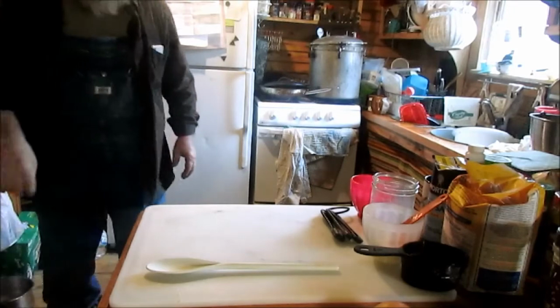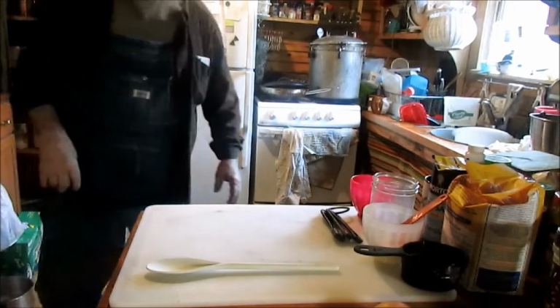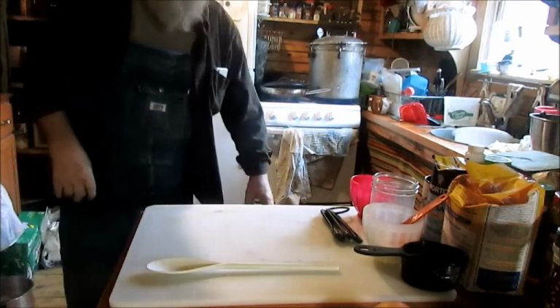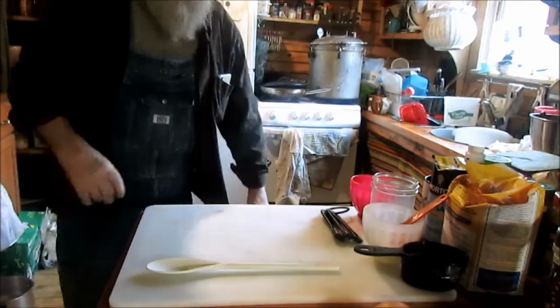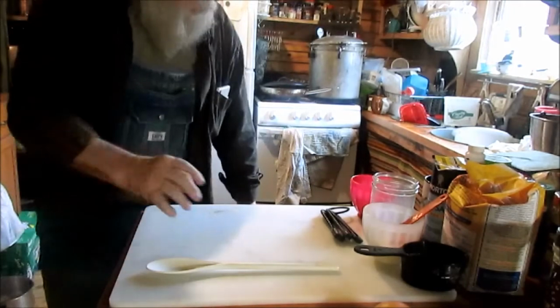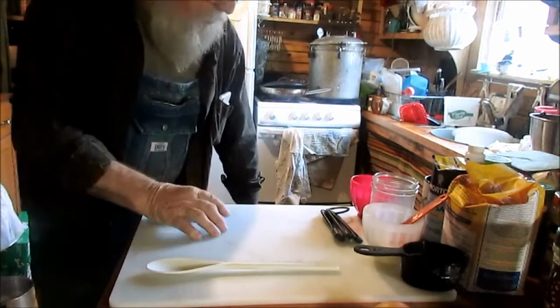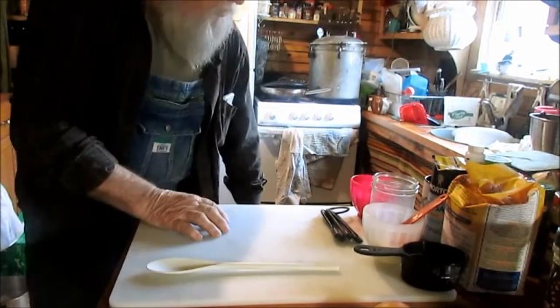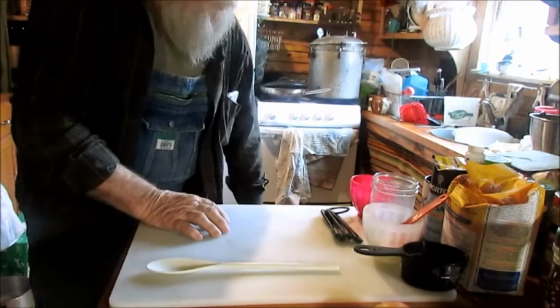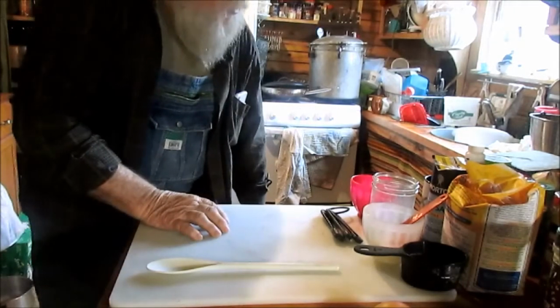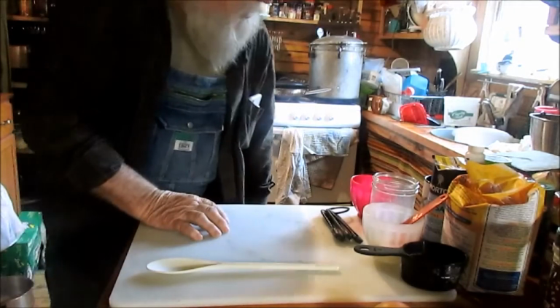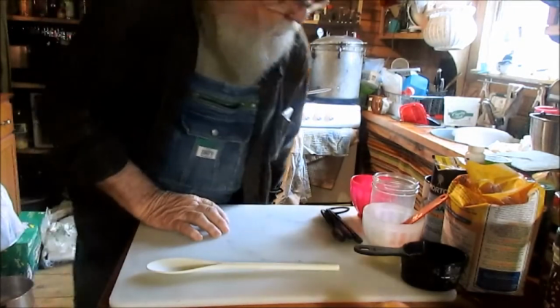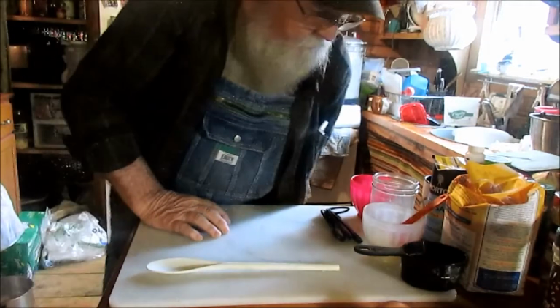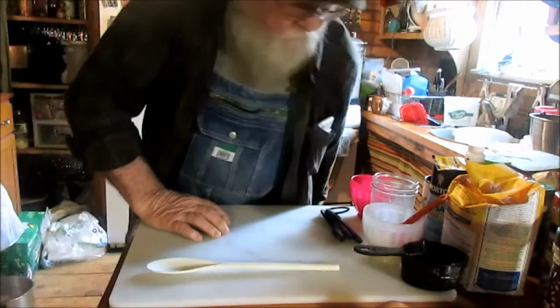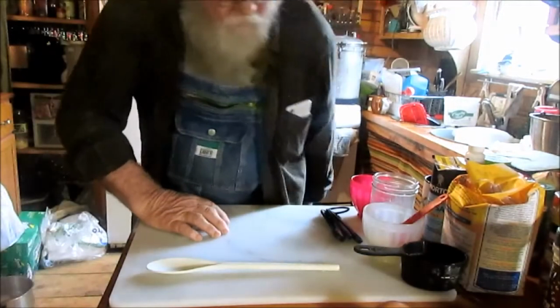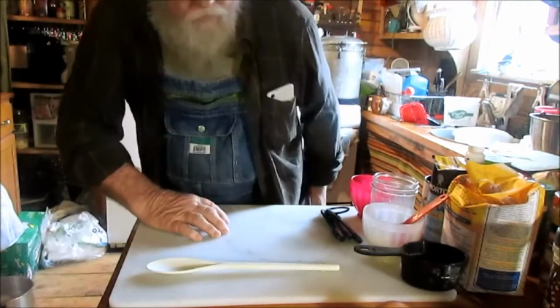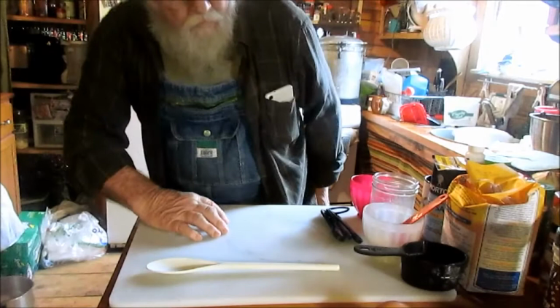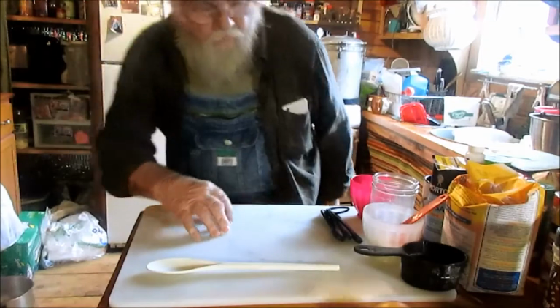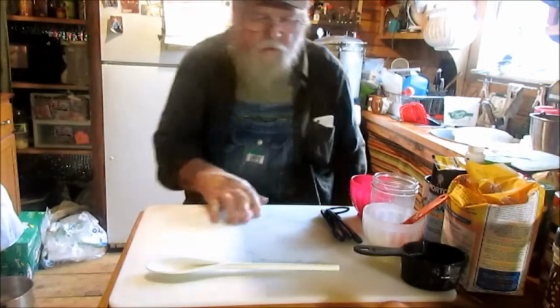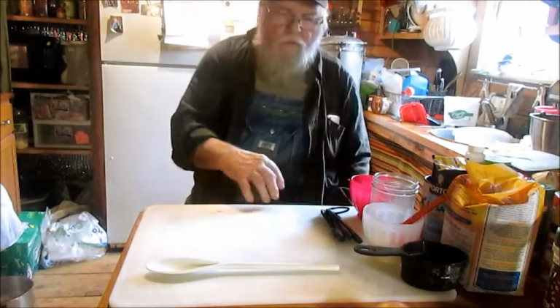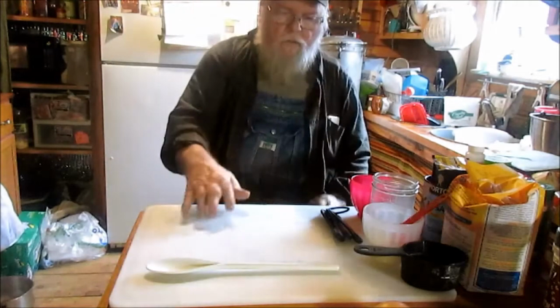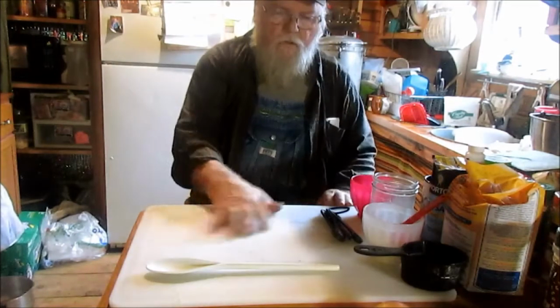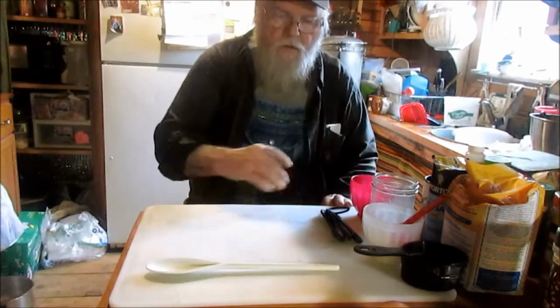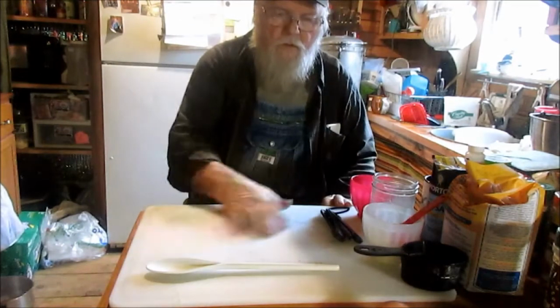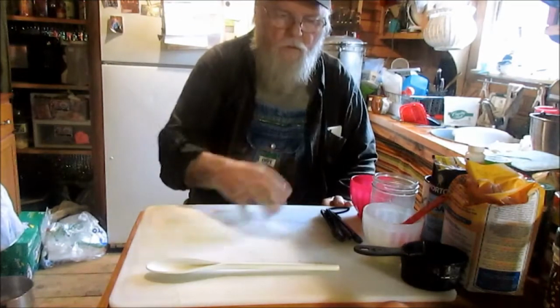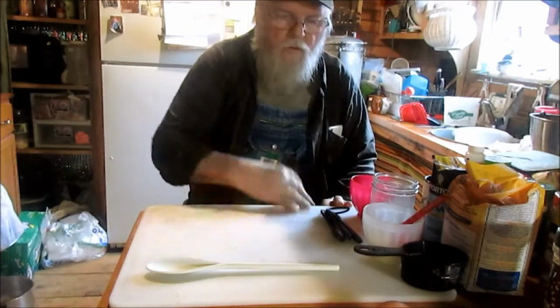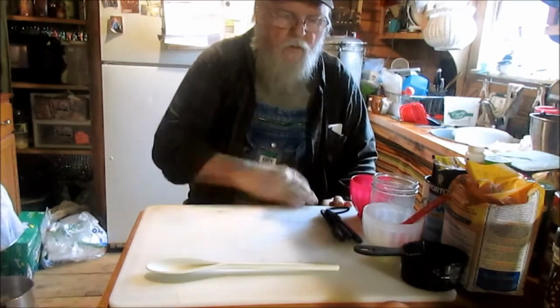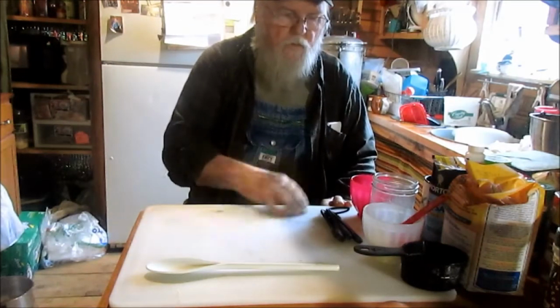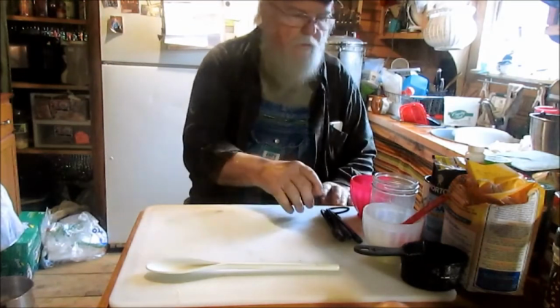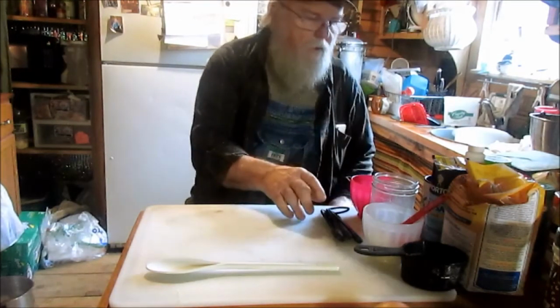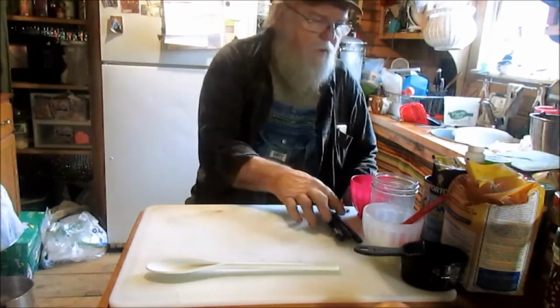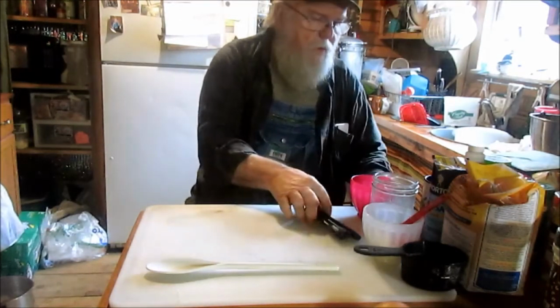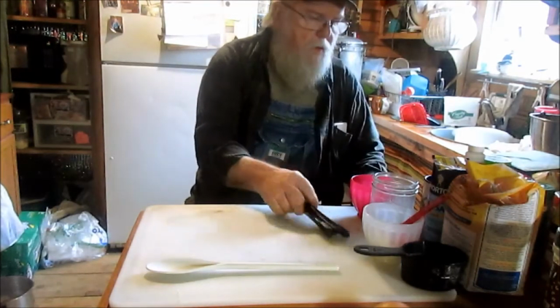I'm gonna take them over here in the microwave for a minute or so and let it heat up a little bit. That needs to be about 105 to 110 degrees or something like that.